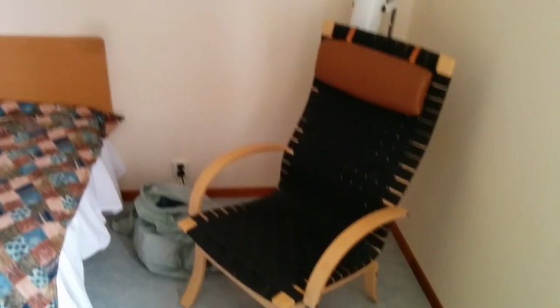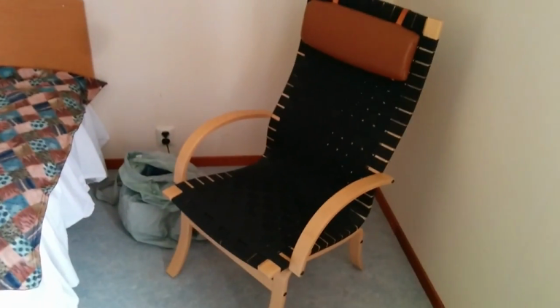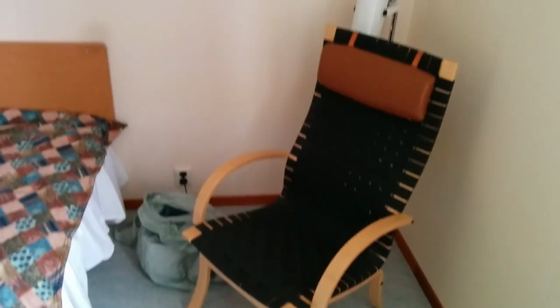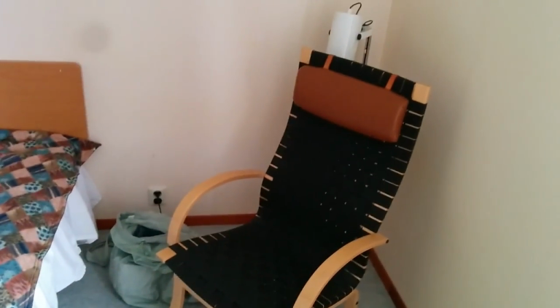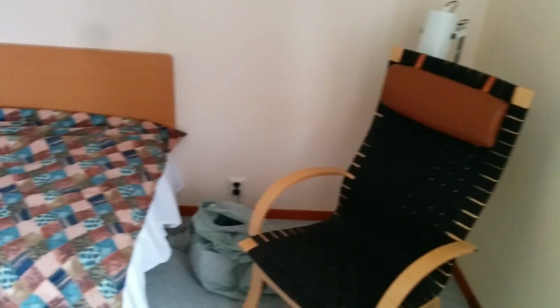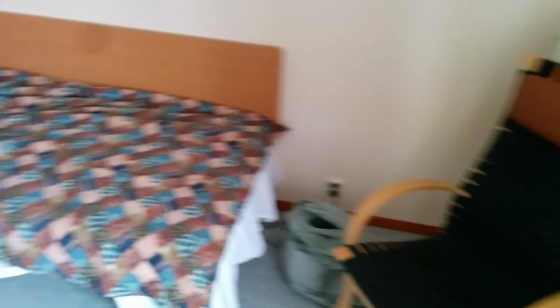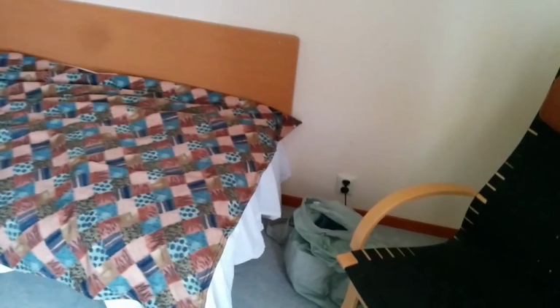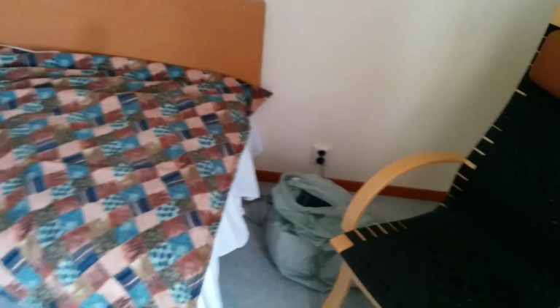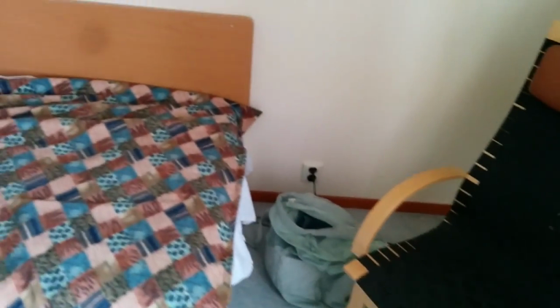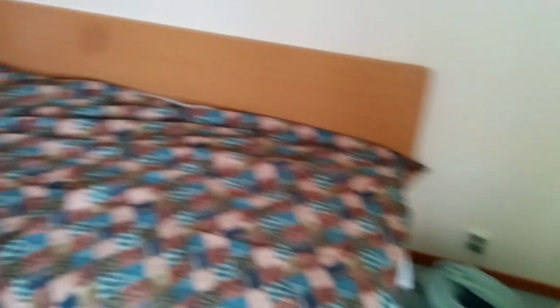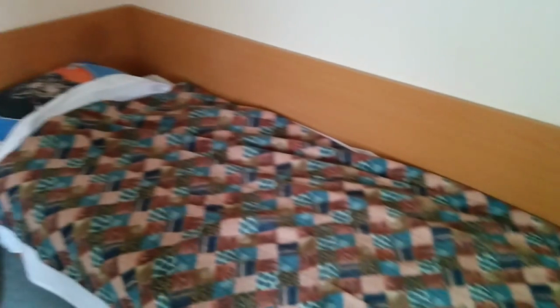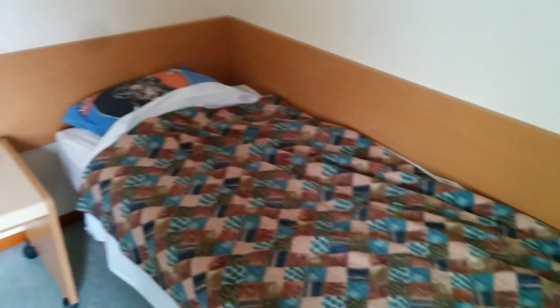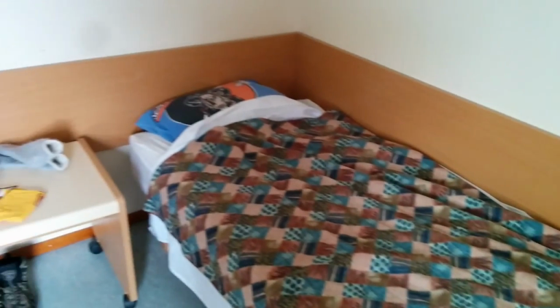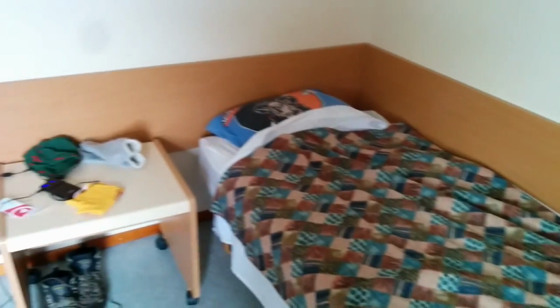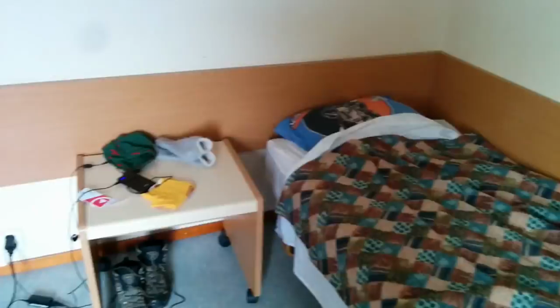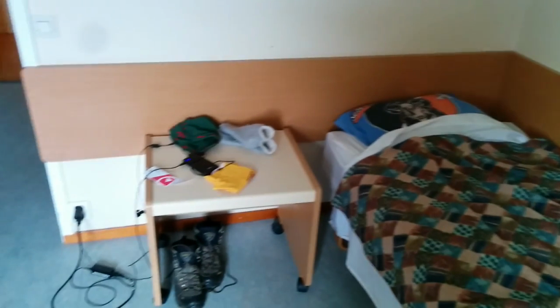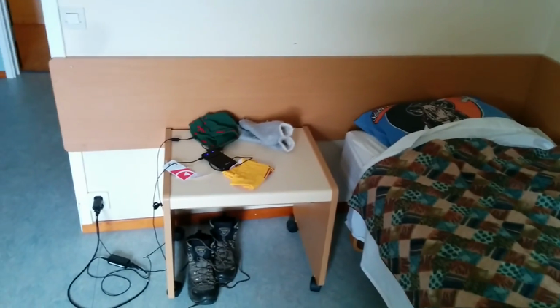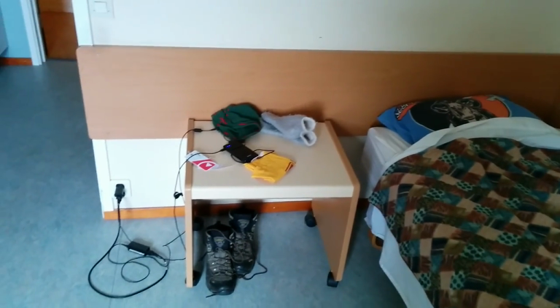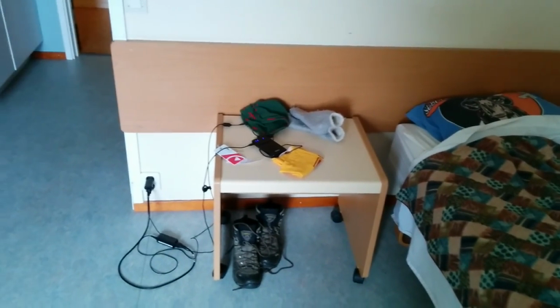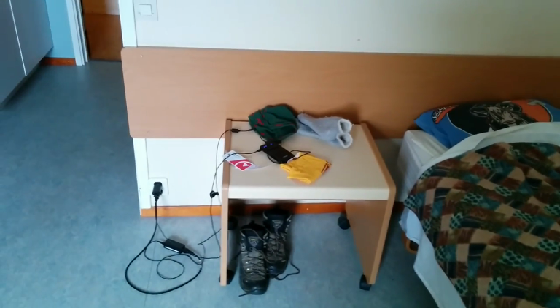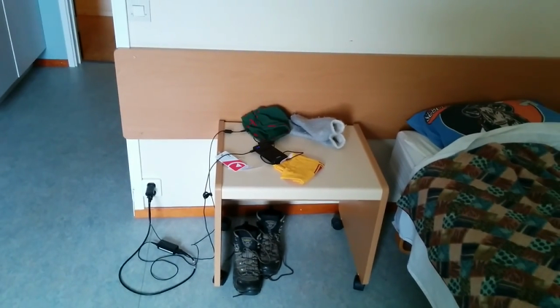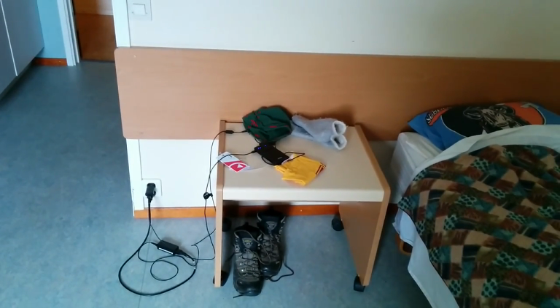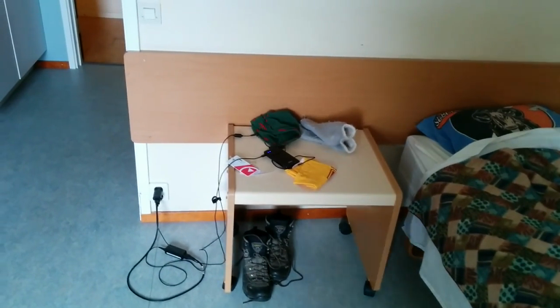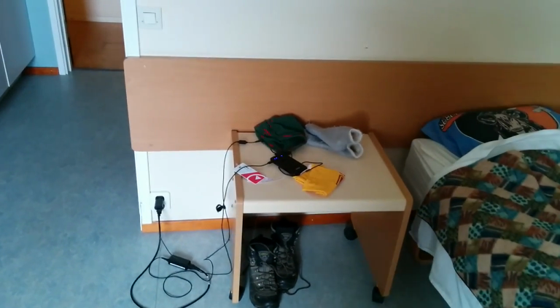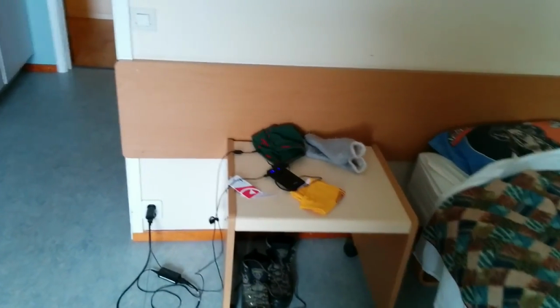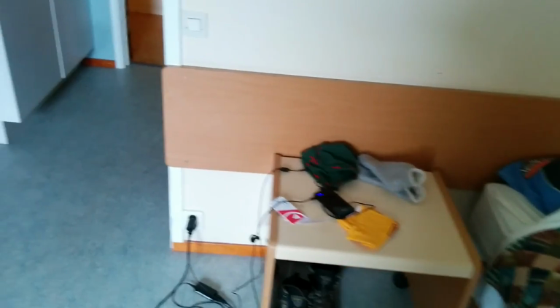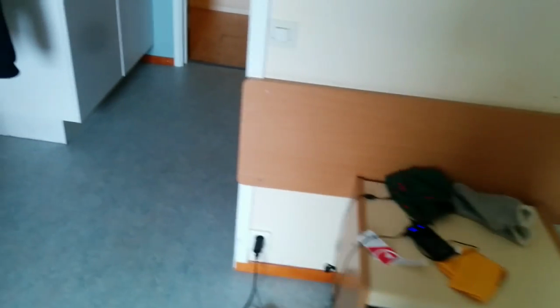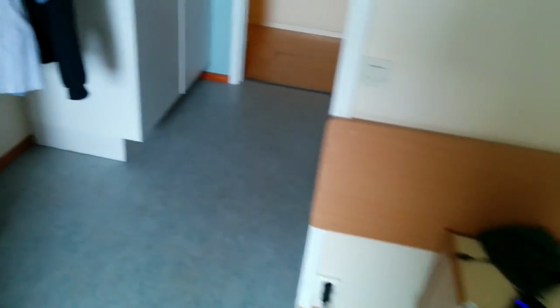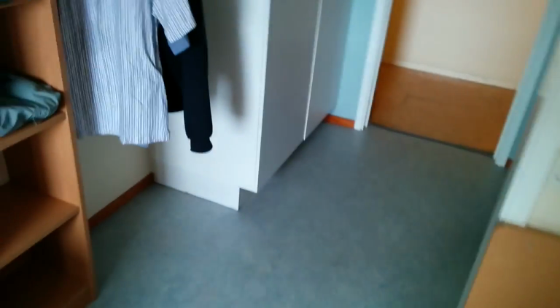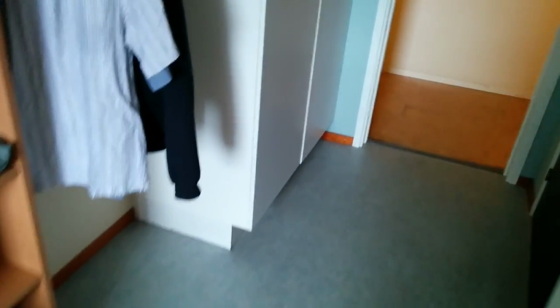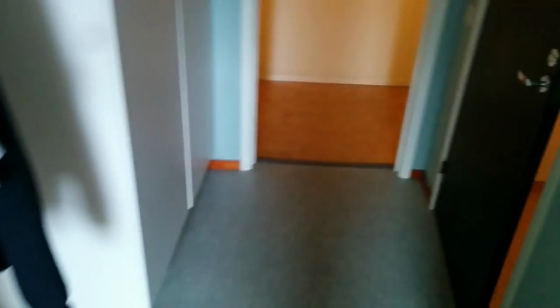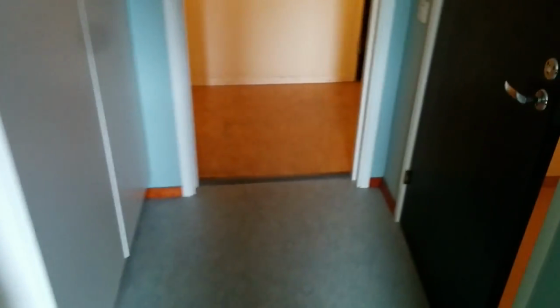There's a chair that I haven't sat in yet because I'm usually at my desk. And my dirty laundry. And my bed. And my bedside table.